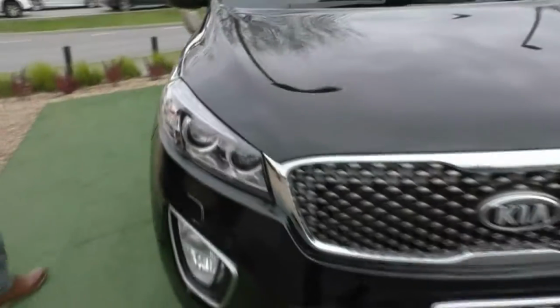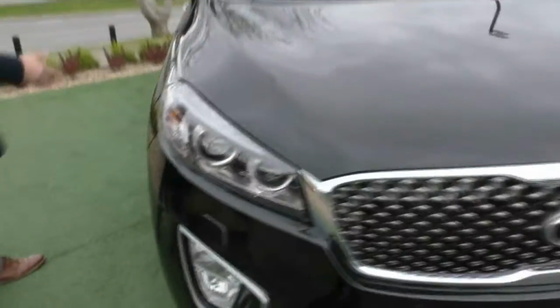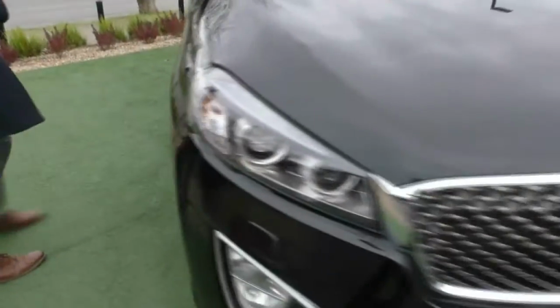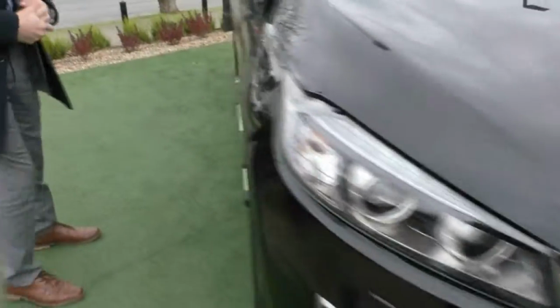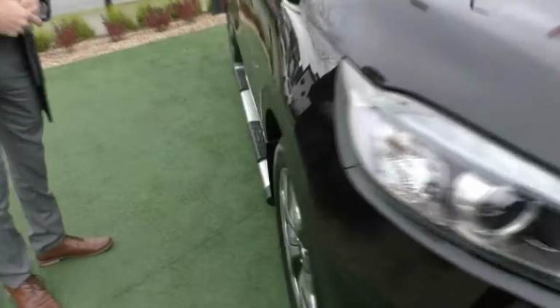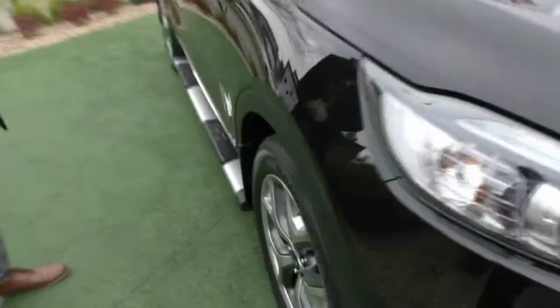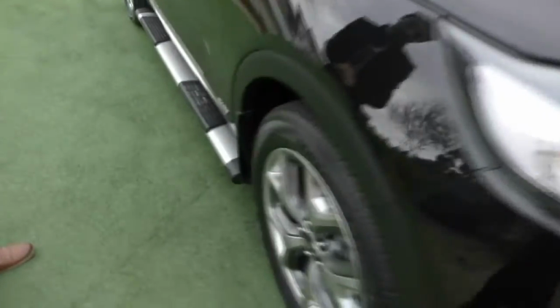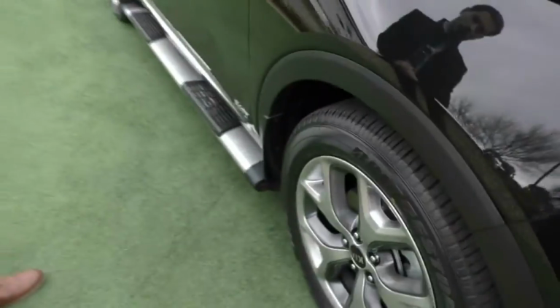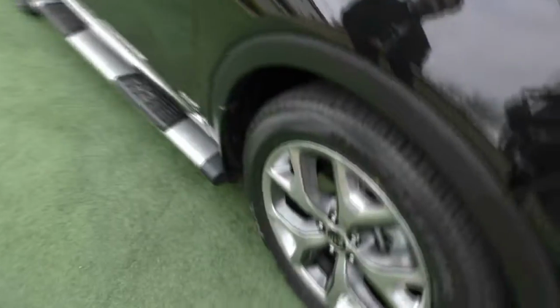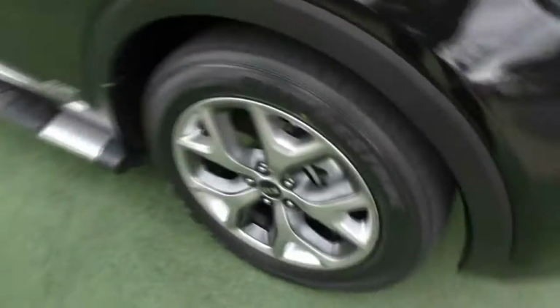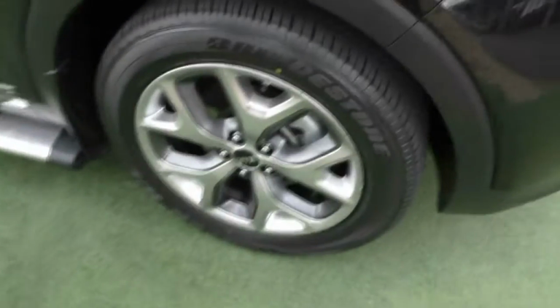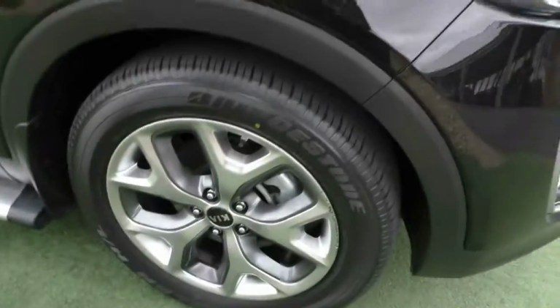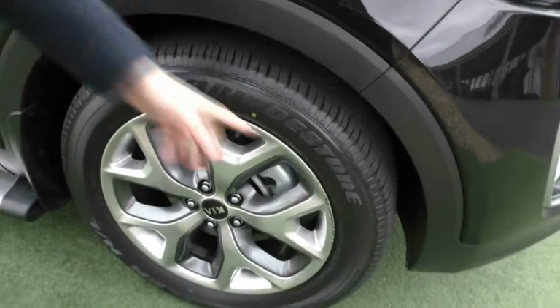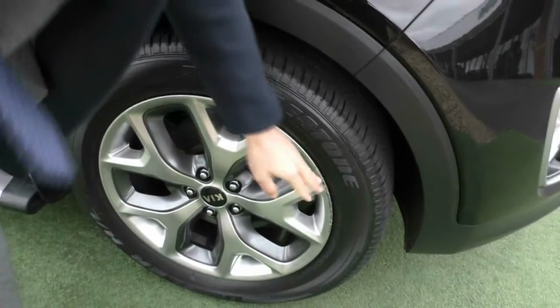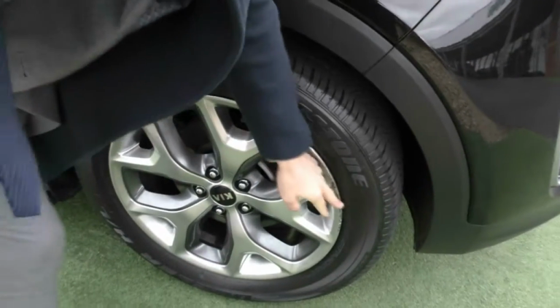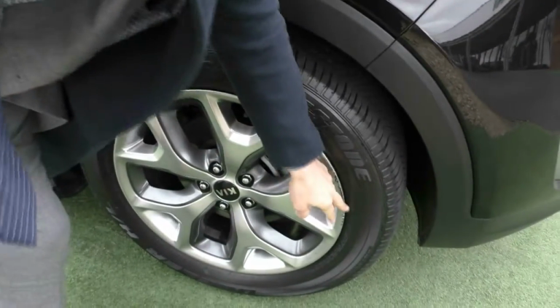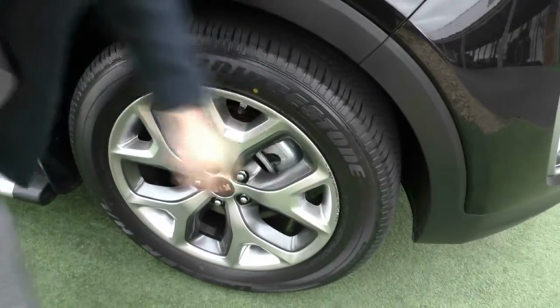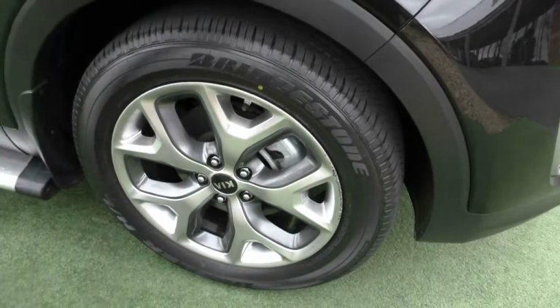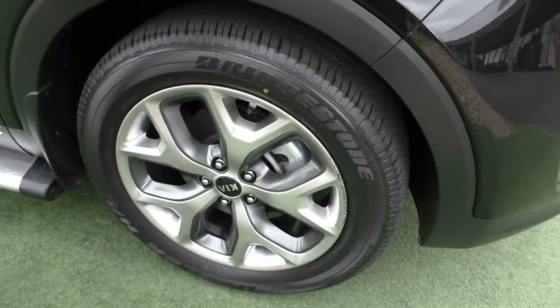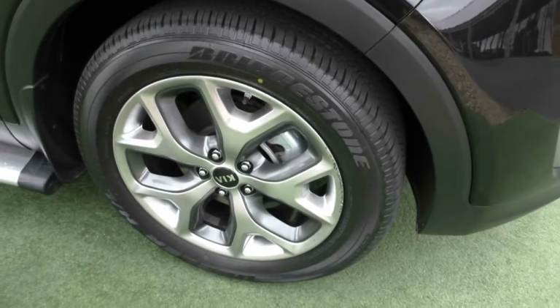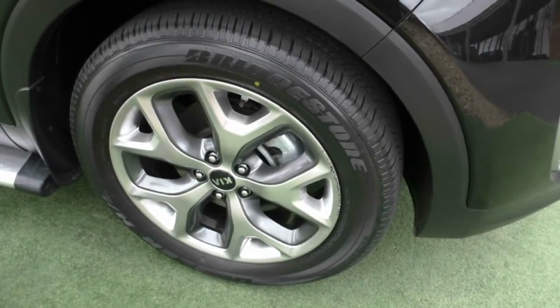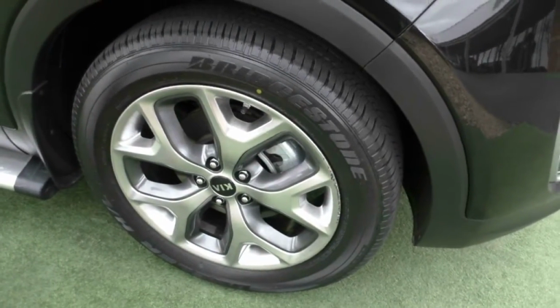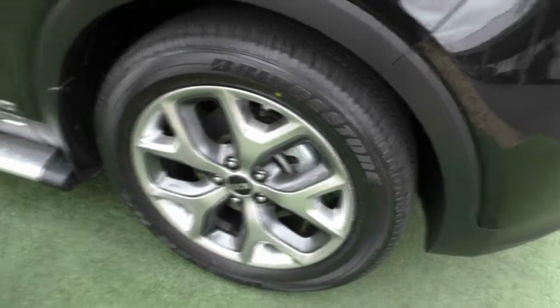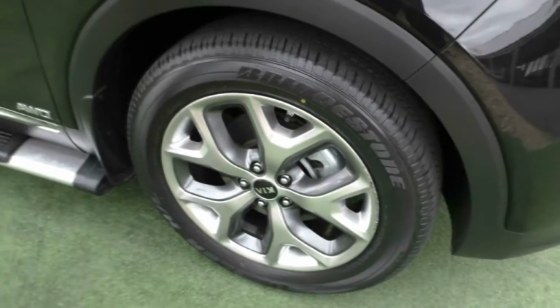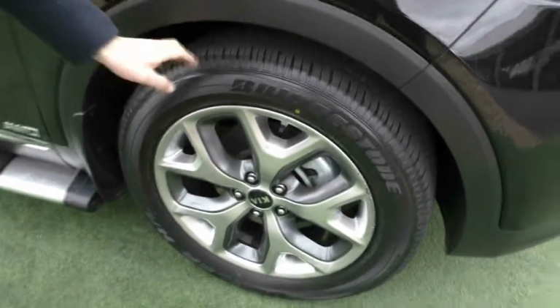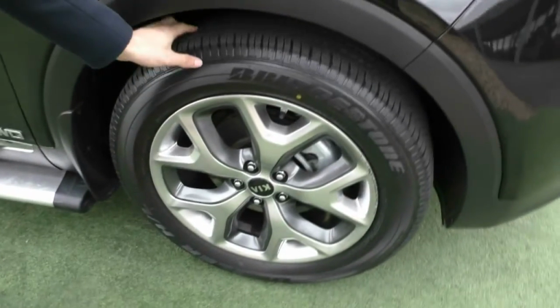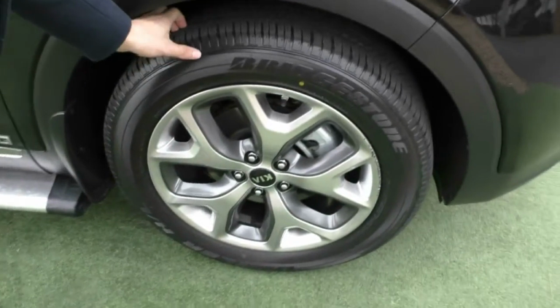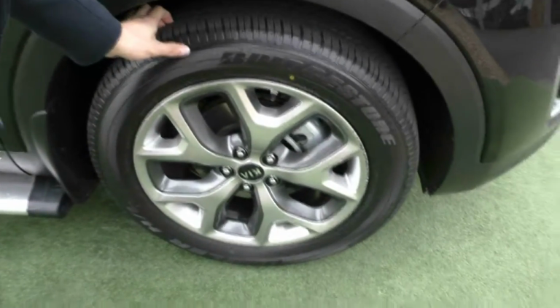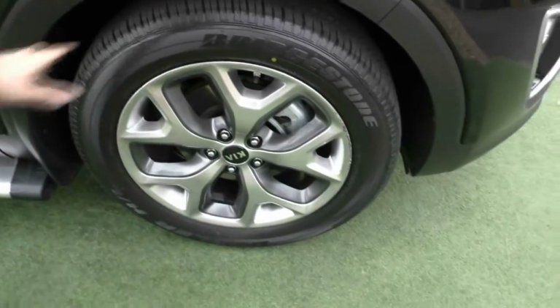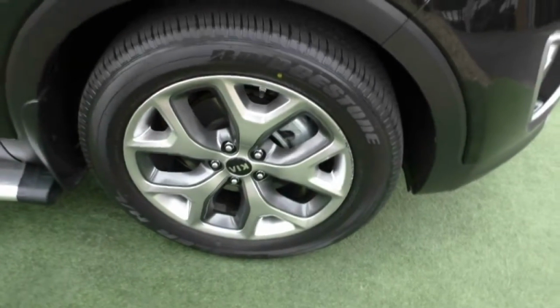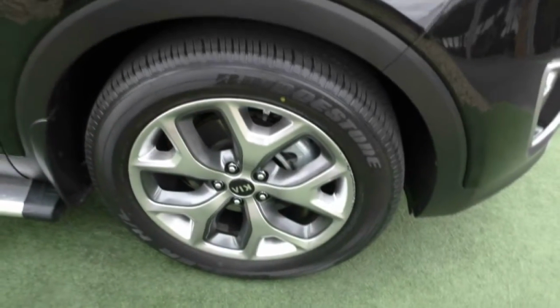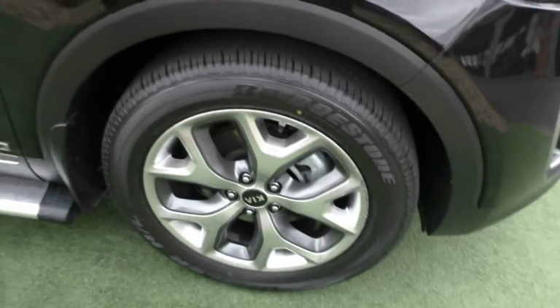We'll come around and look at our first alloy wheel. Now being a 2016, there is a little minor mark on the side of the wheel itself, but other than that, the wheel is in really good condition, and the tread on these tyres is really good as well.